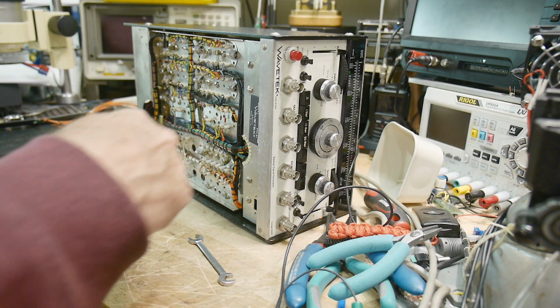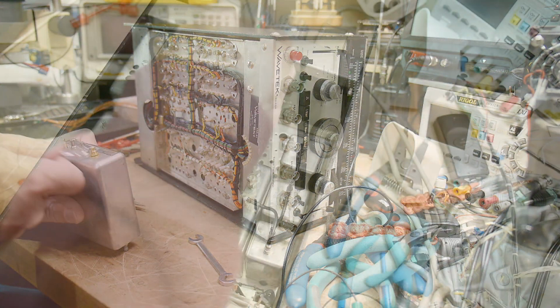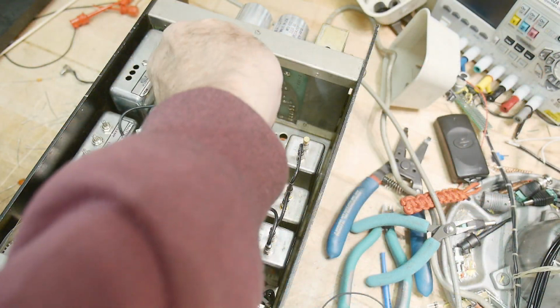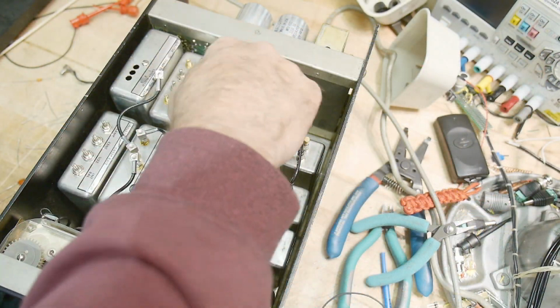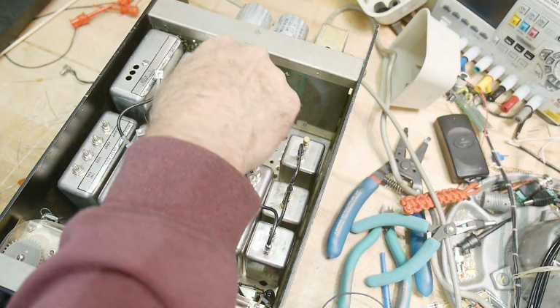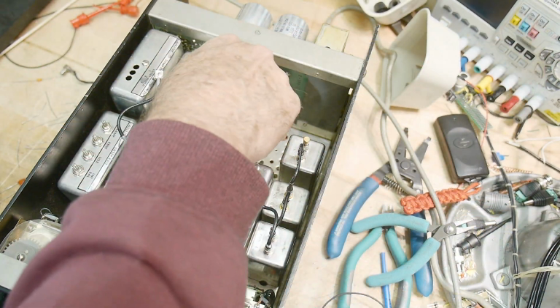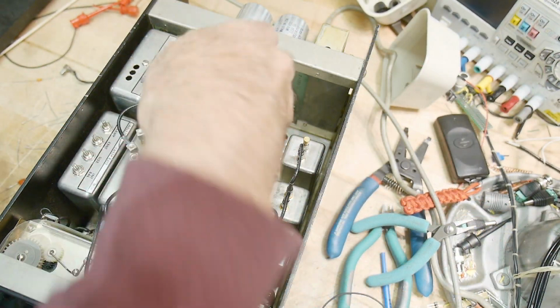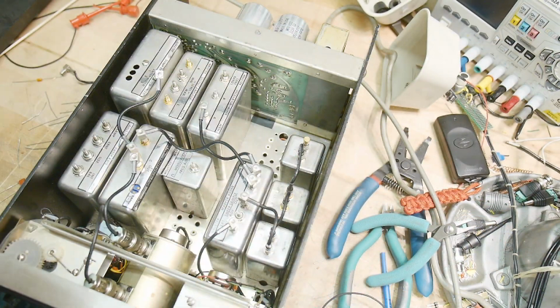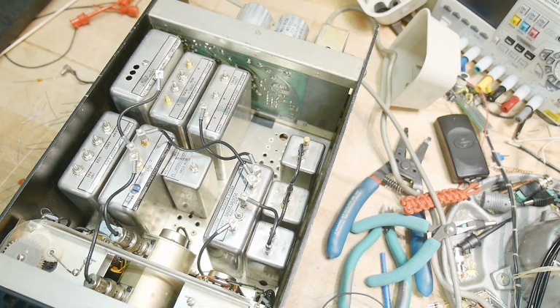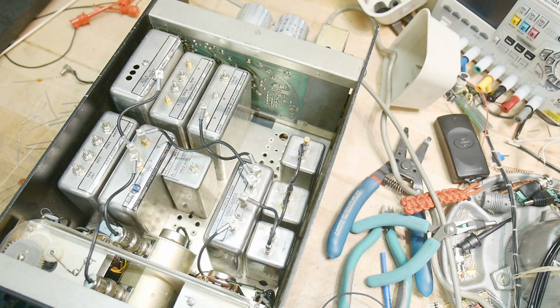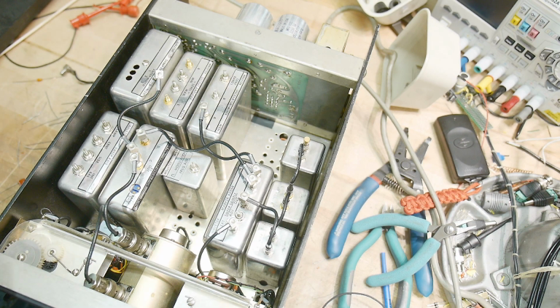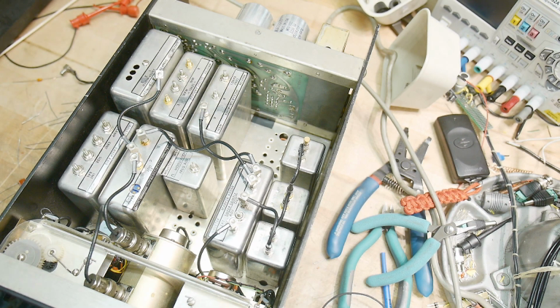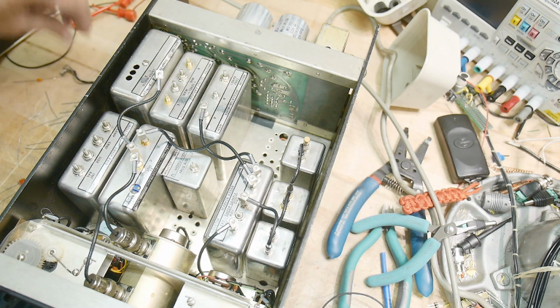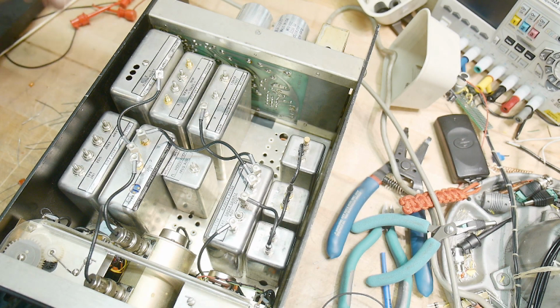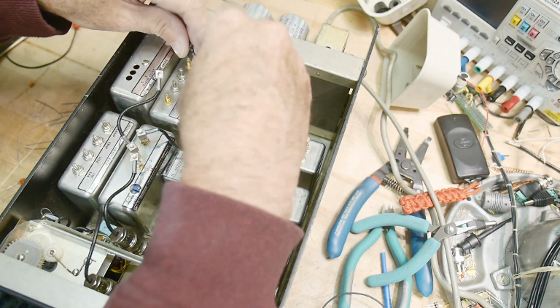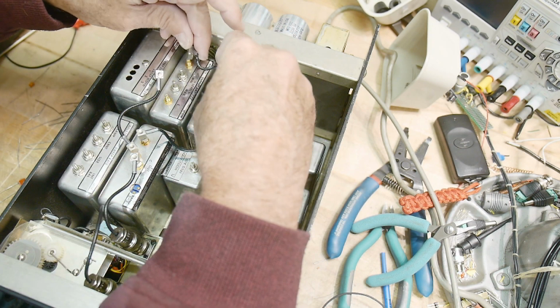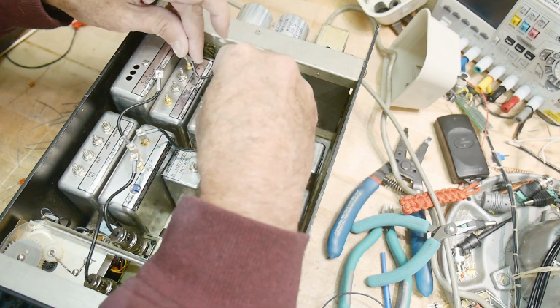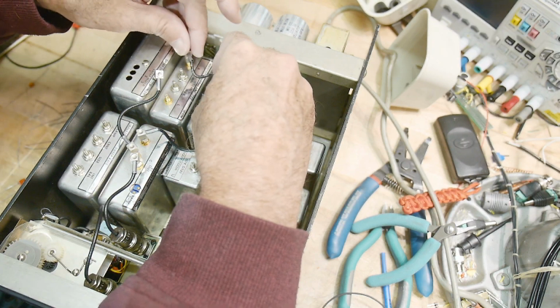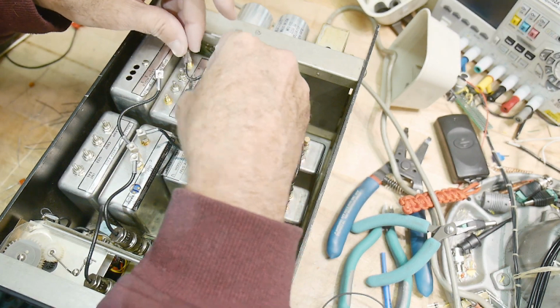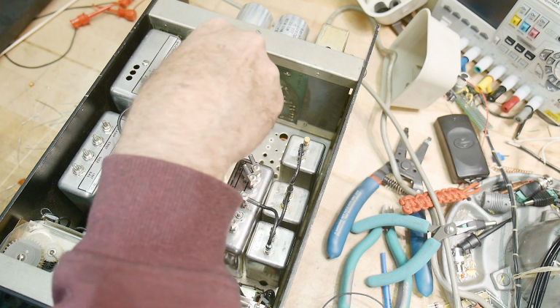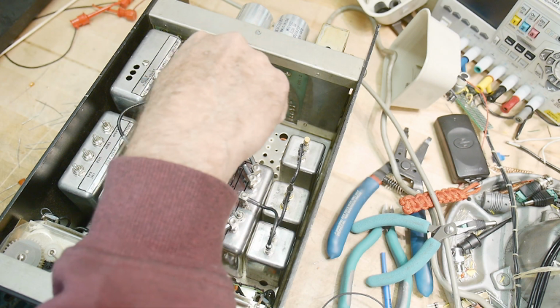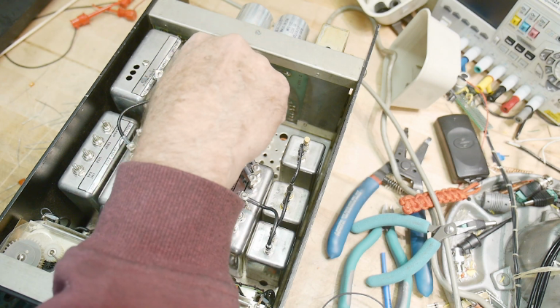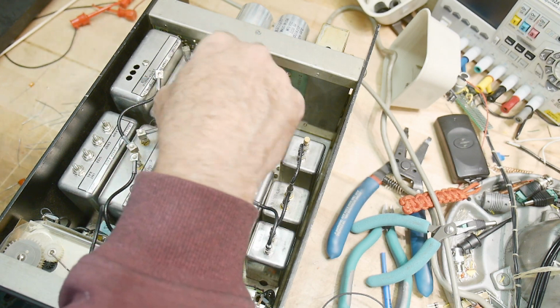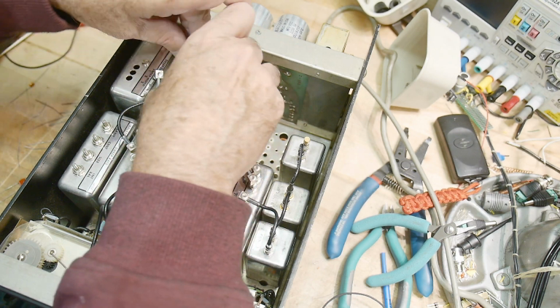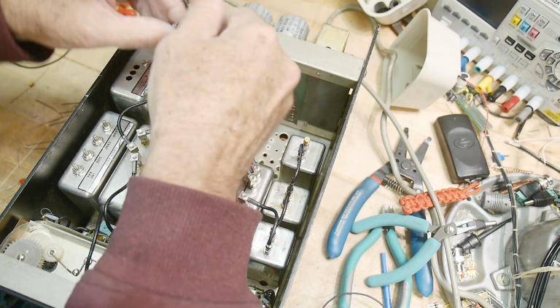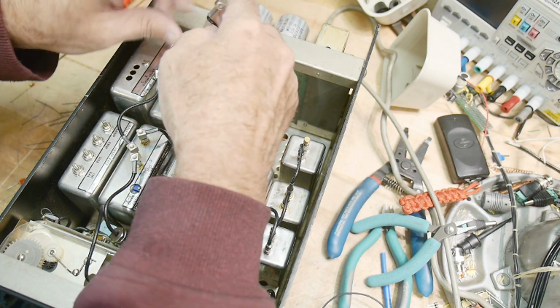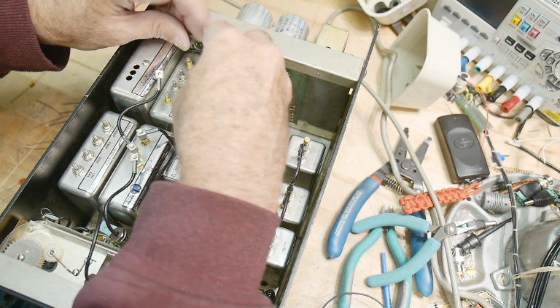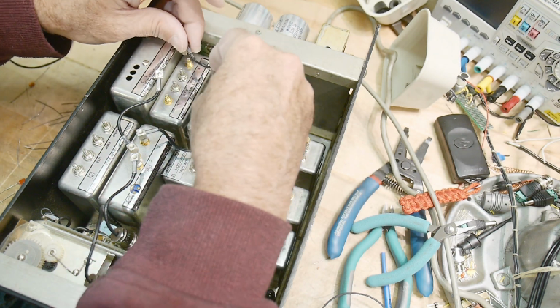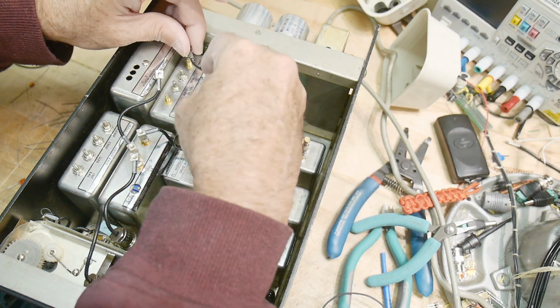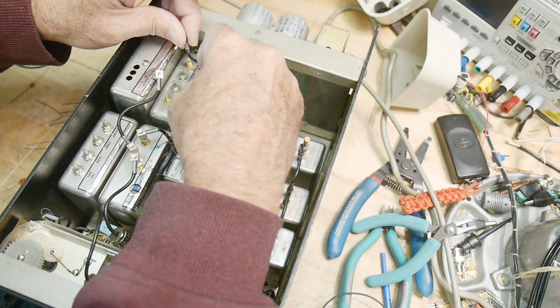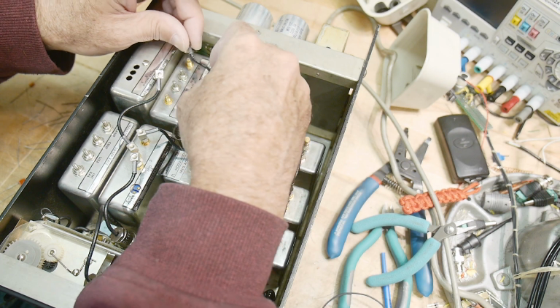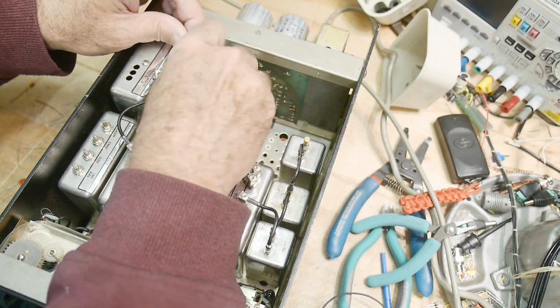Get this test wire out of the way, and this one goes on instead.